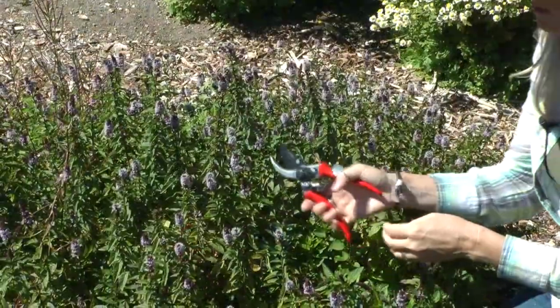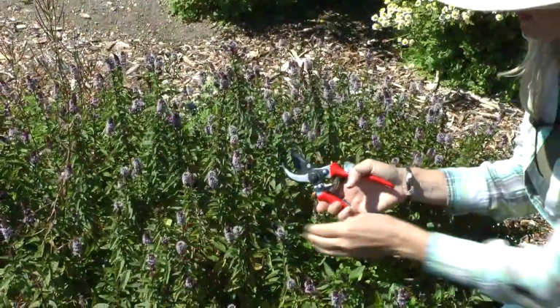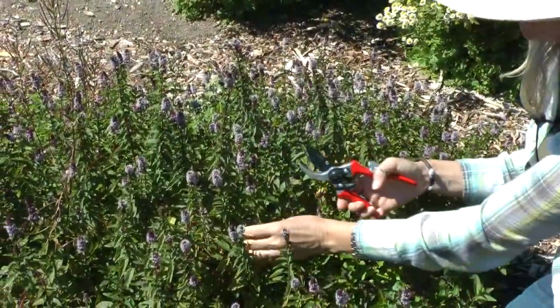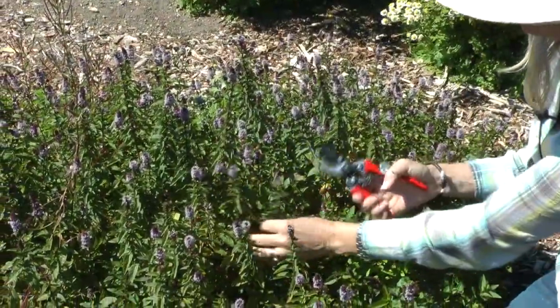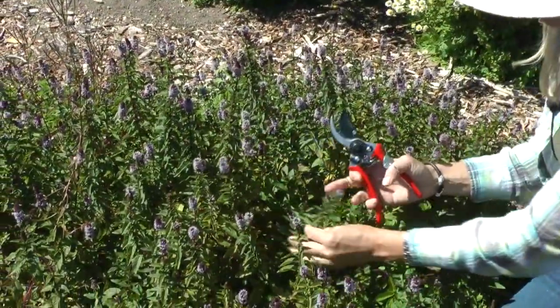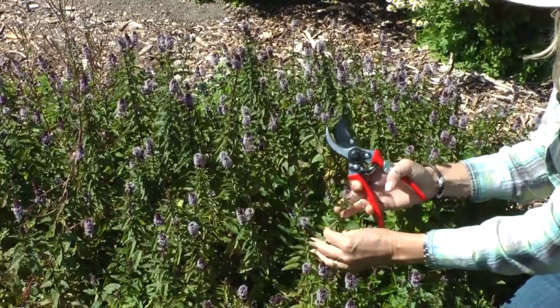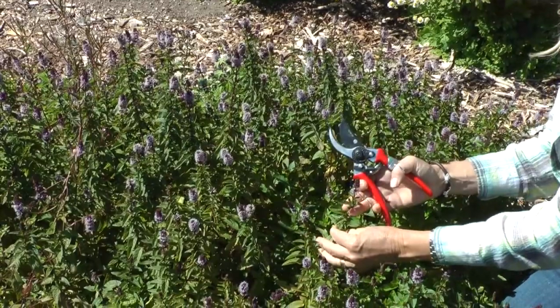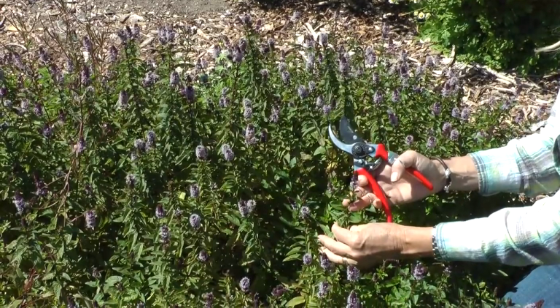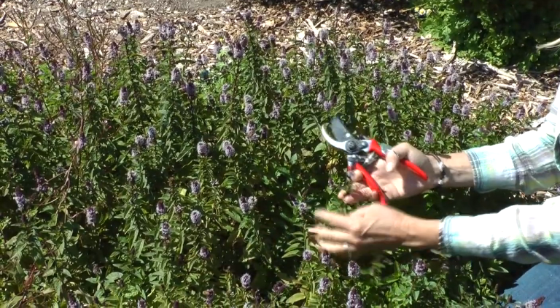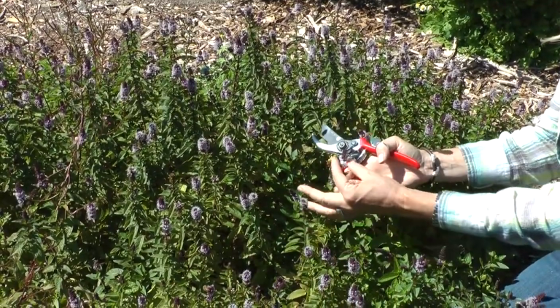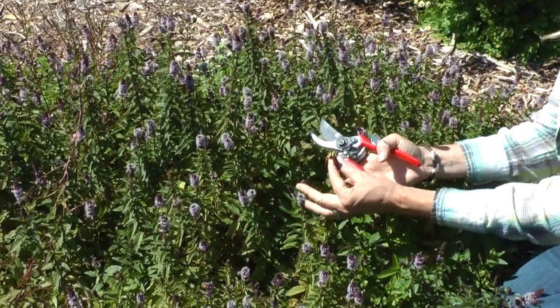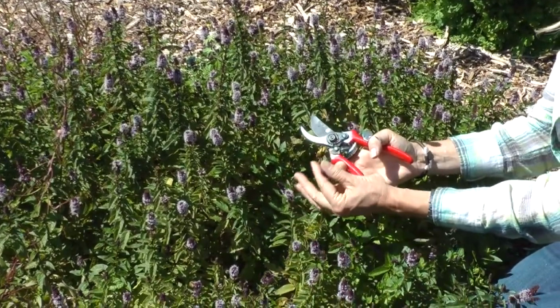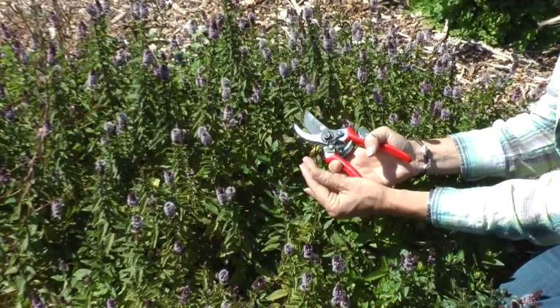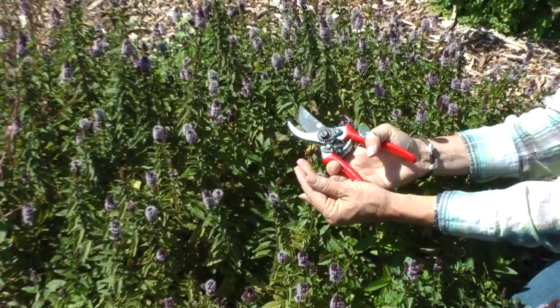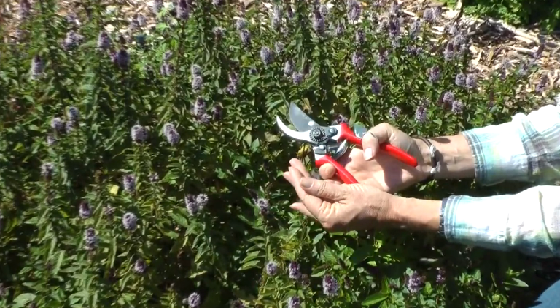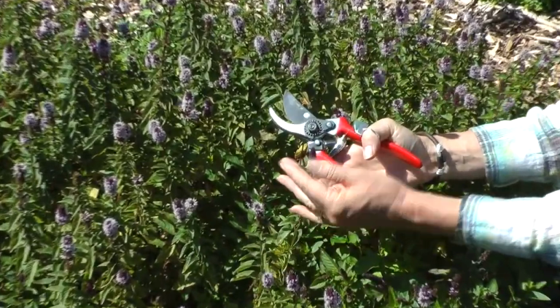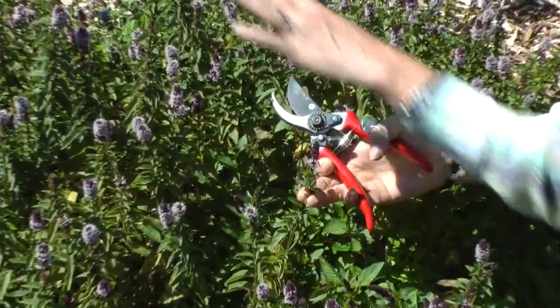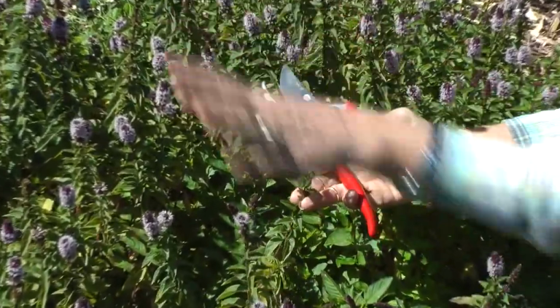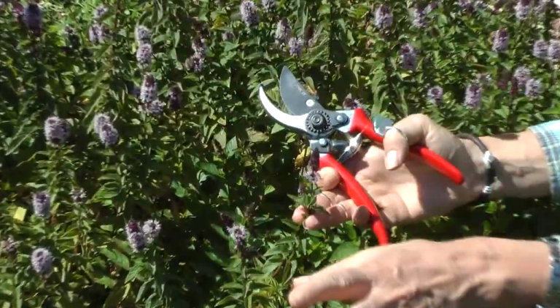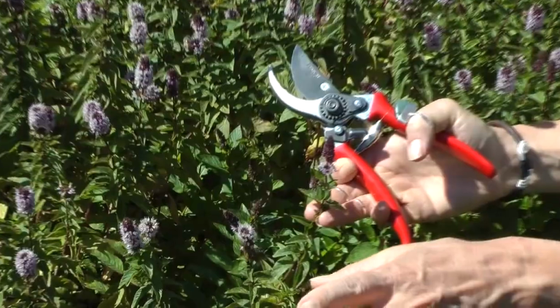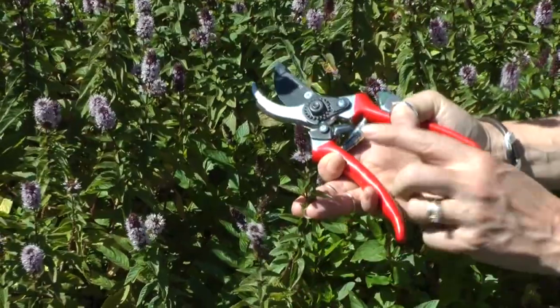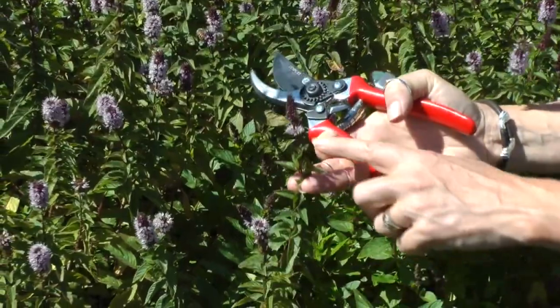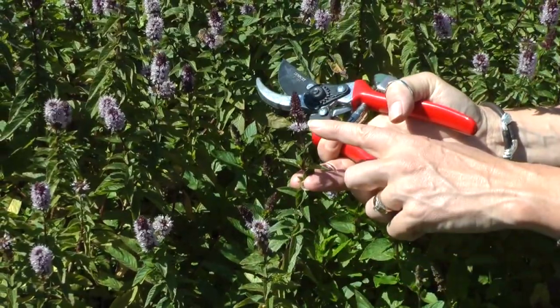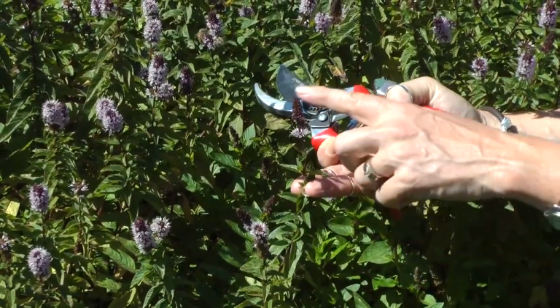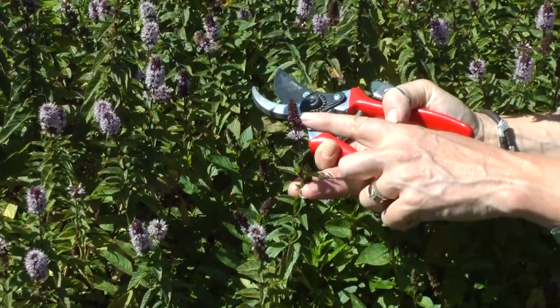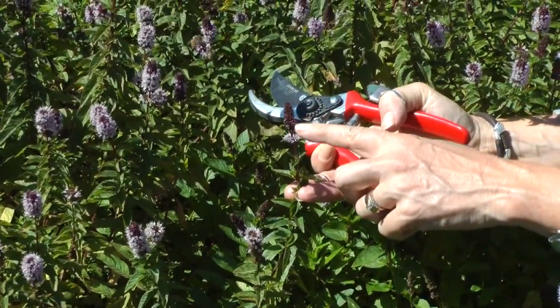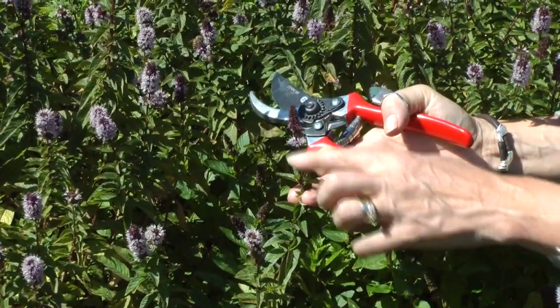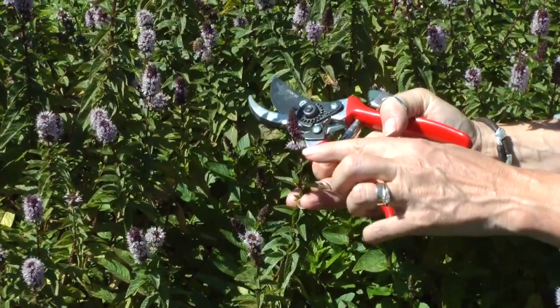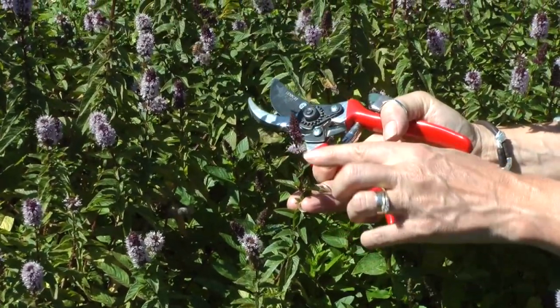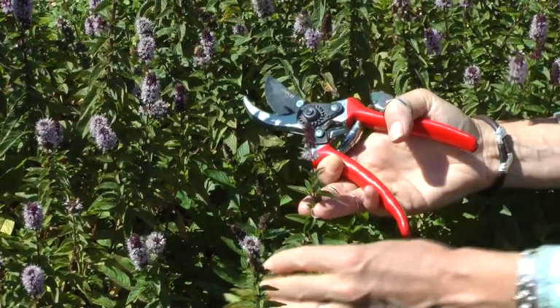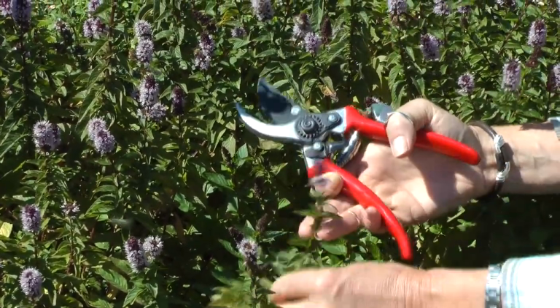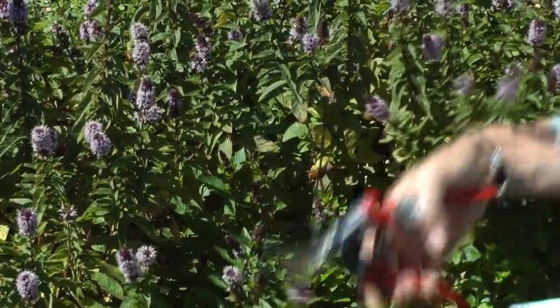For this batch I'm going to use the Moroccan Mint. I love this little purple flower — a lot of it's opening, but I'm going to pick this one. It's still pretty tight with just a little bit of the flowers opening.